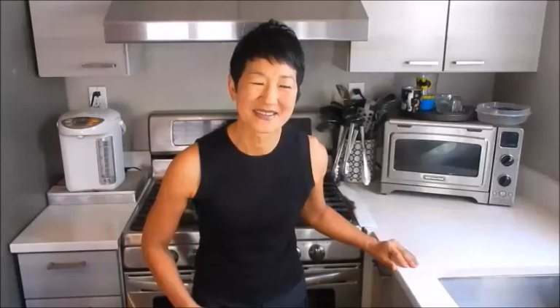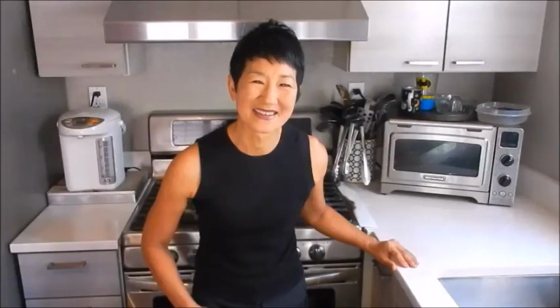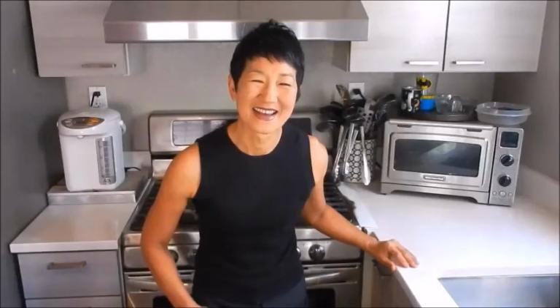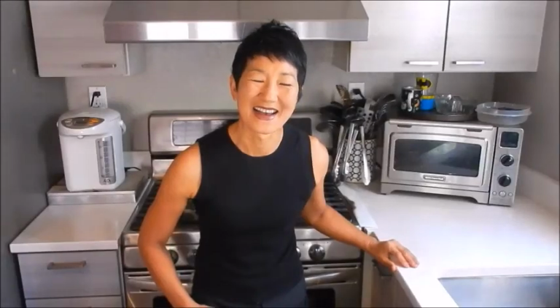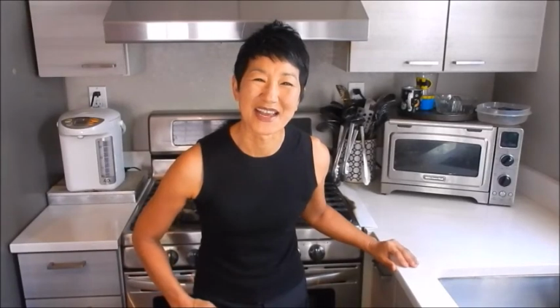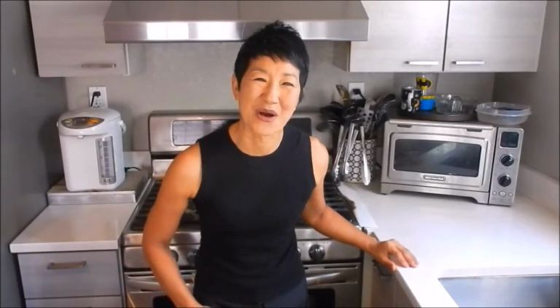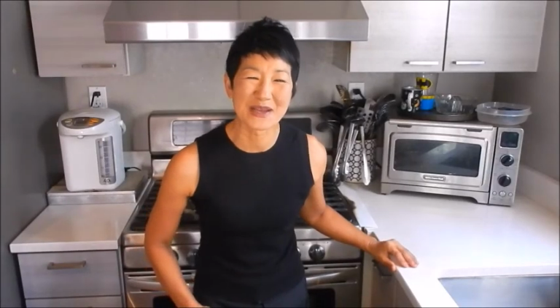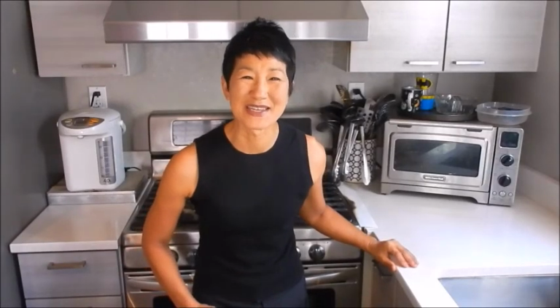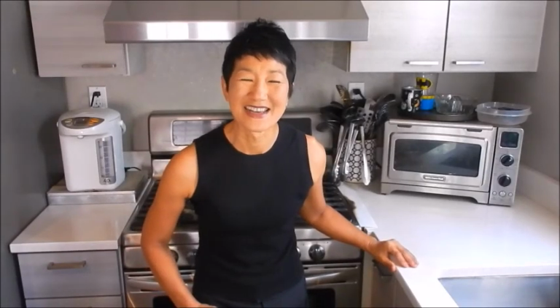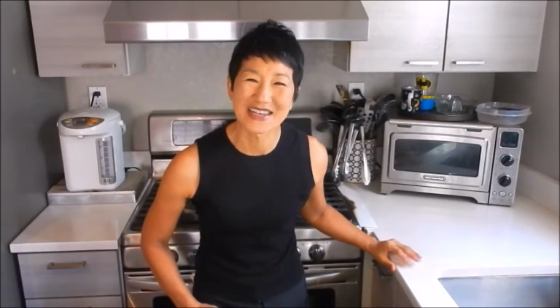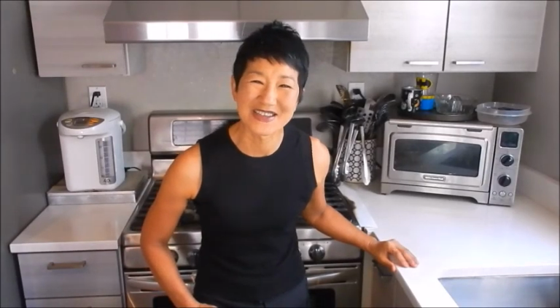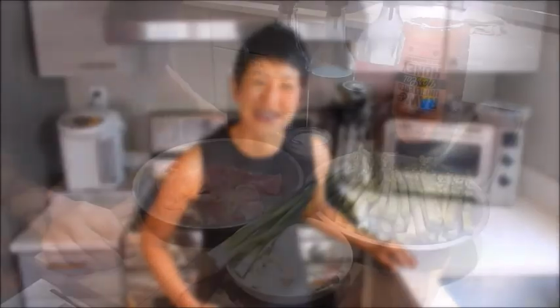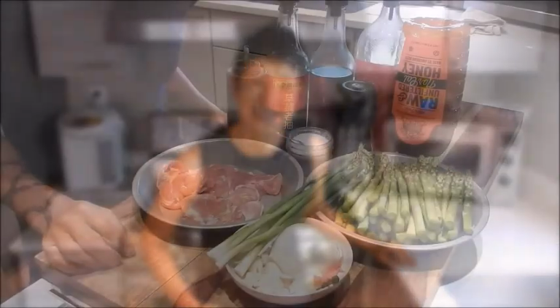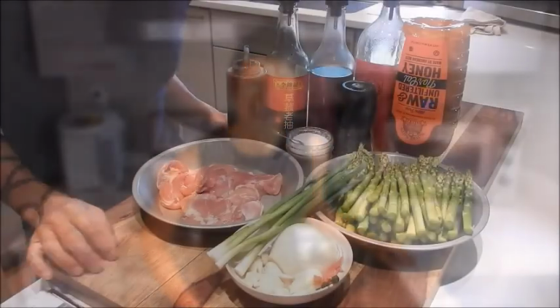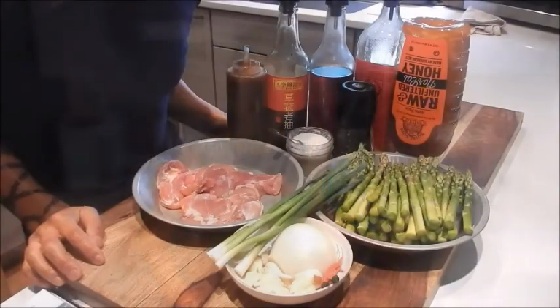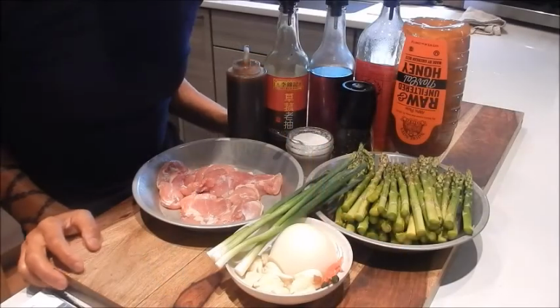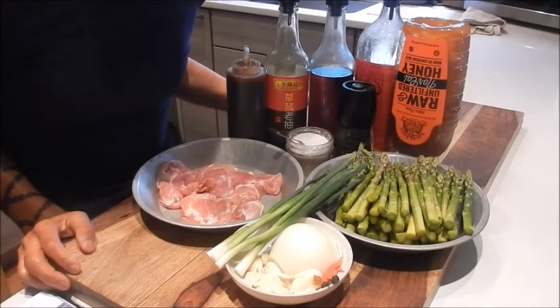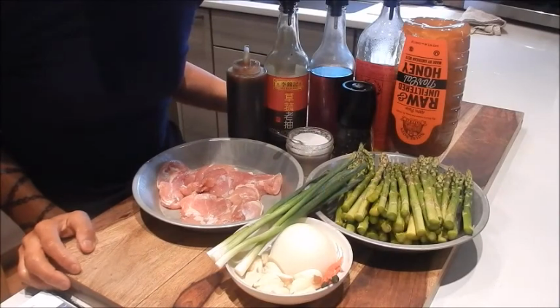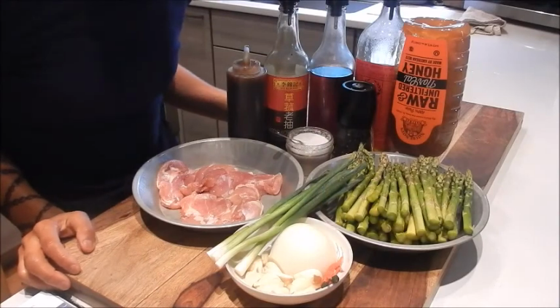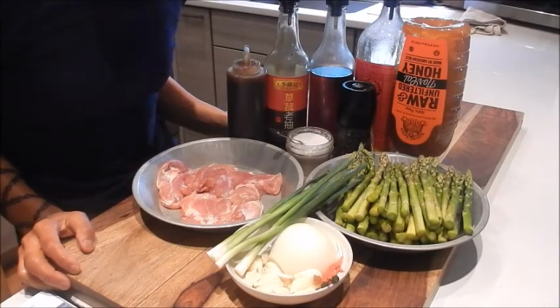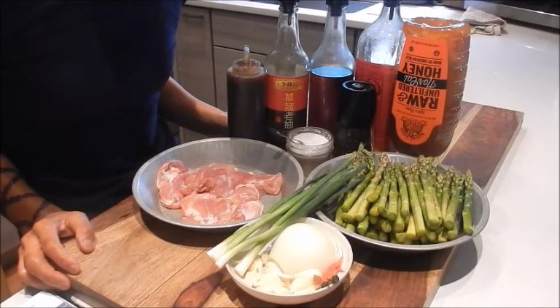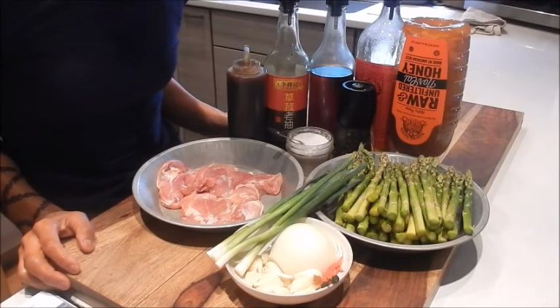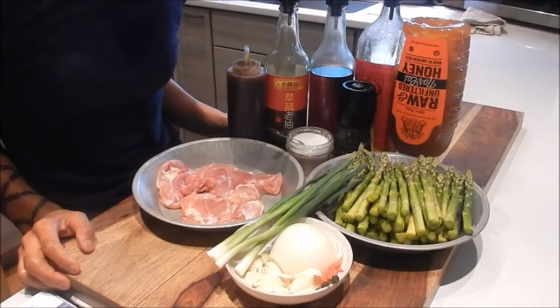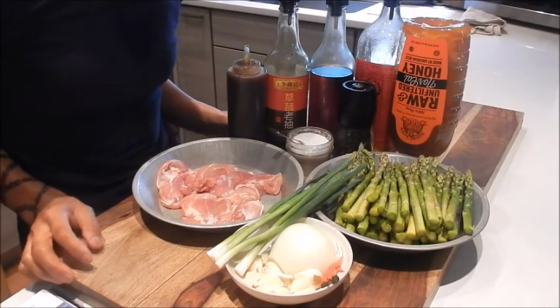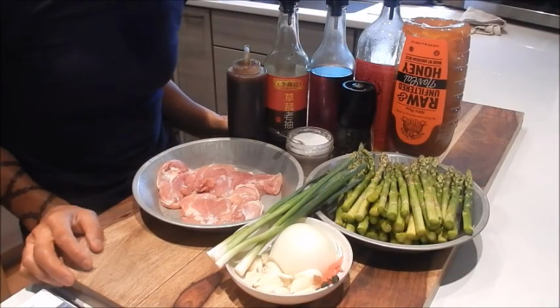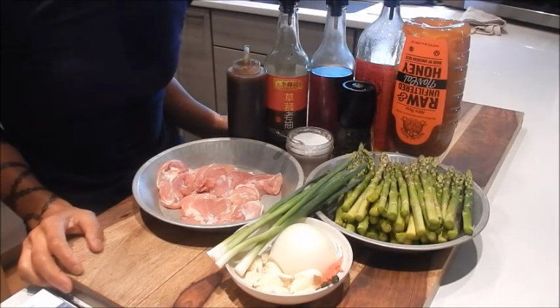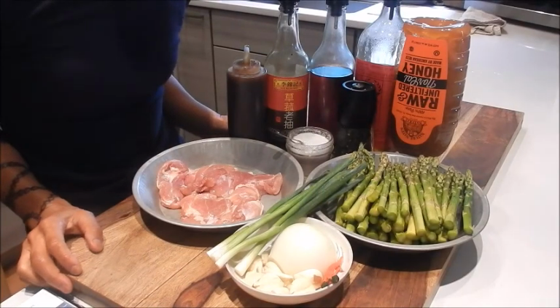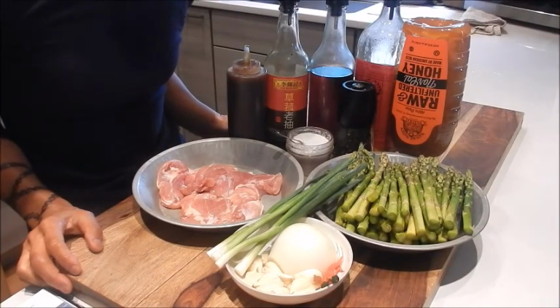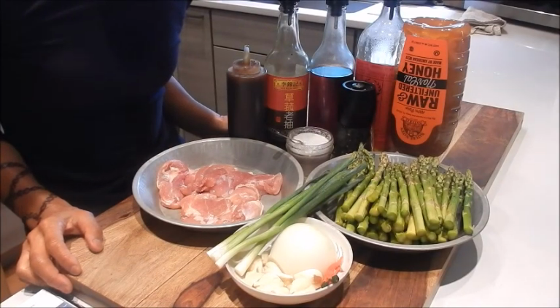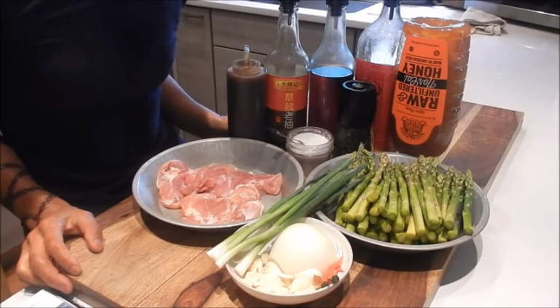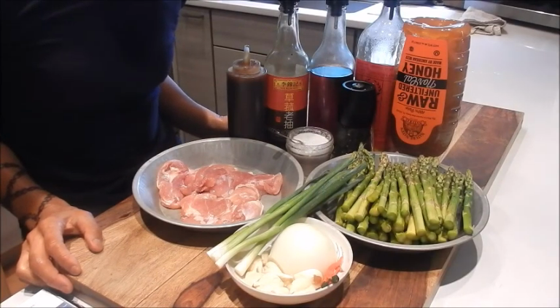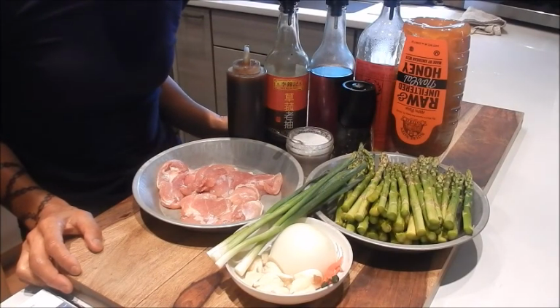Hi, I'm Nancy. Welcome to my kitchen. So let's get started. Today I'm cooking up a subscriber recipe request: stir-fried chicken with honey black pepper sauce.